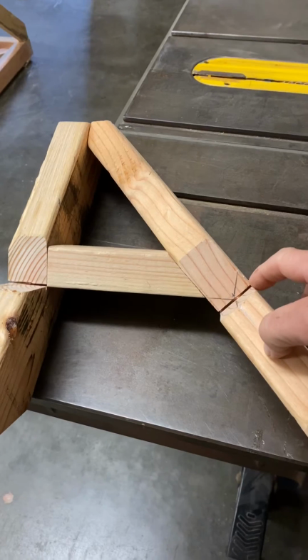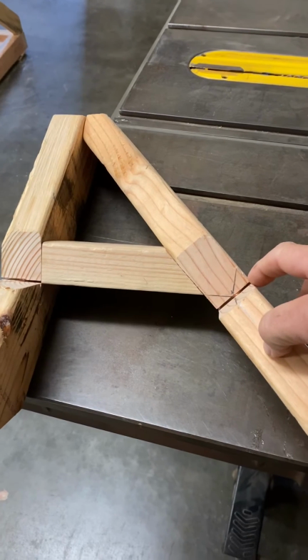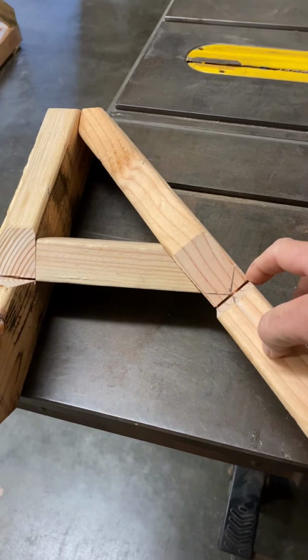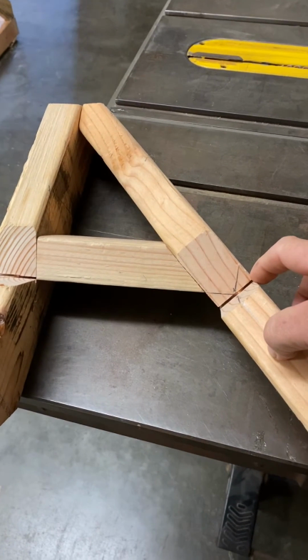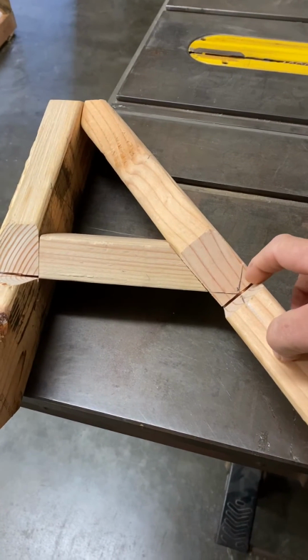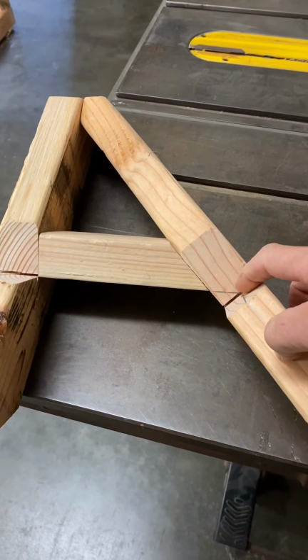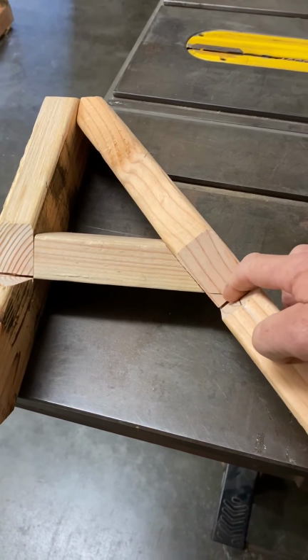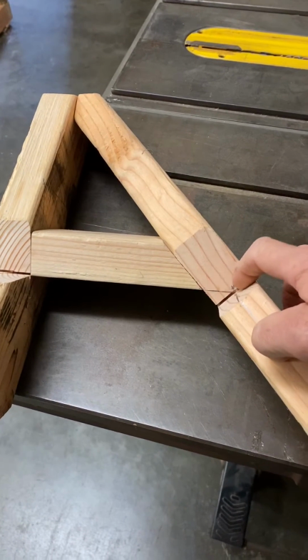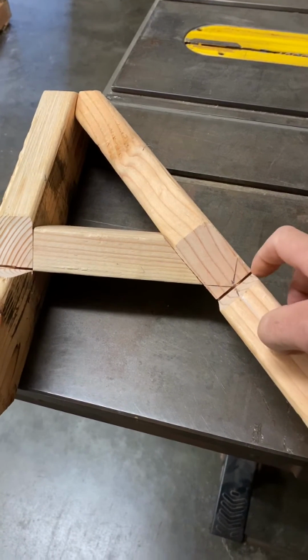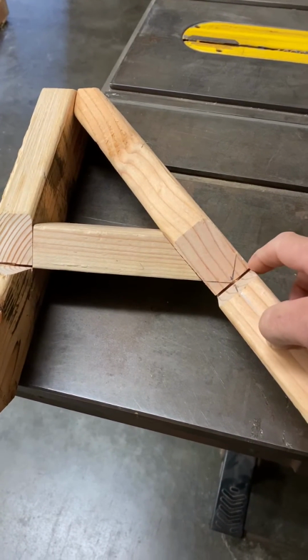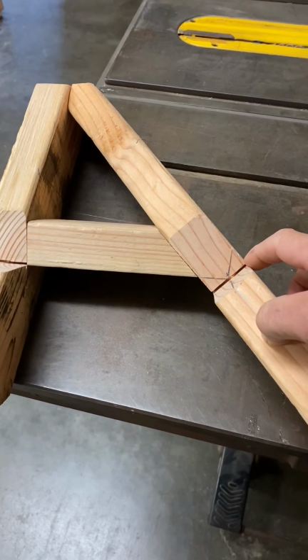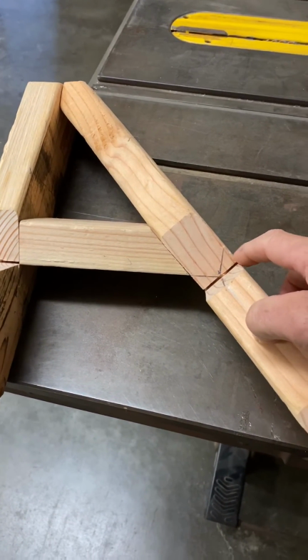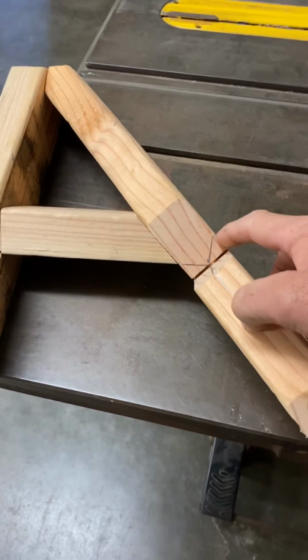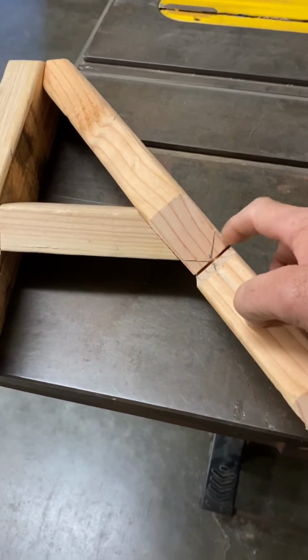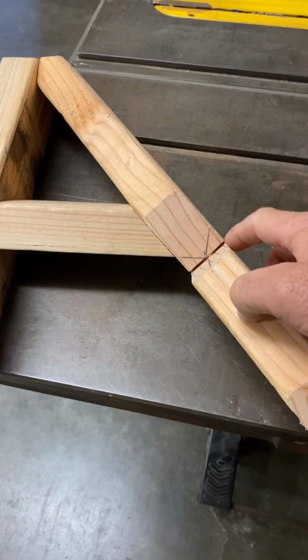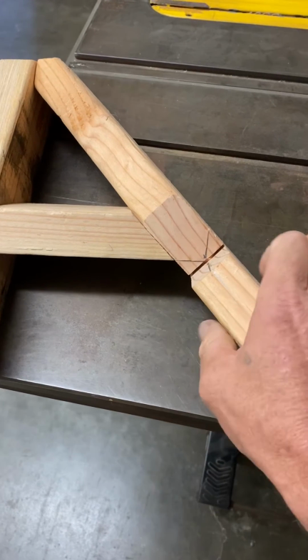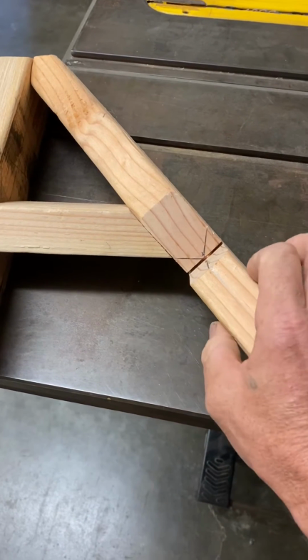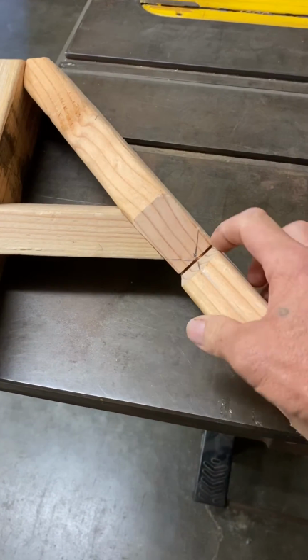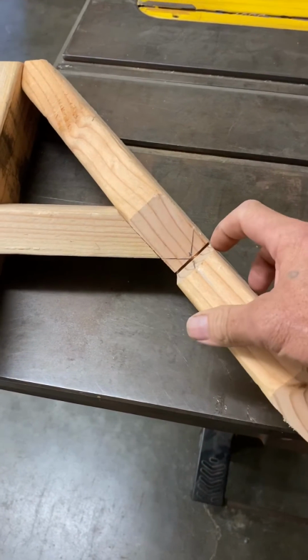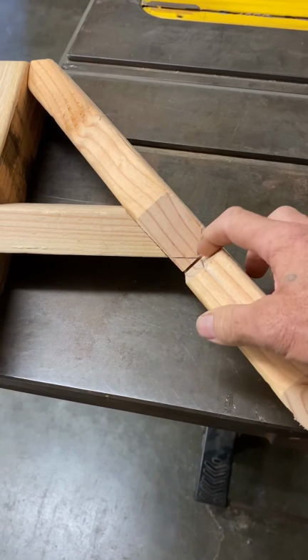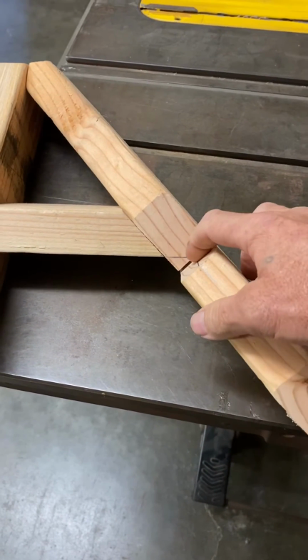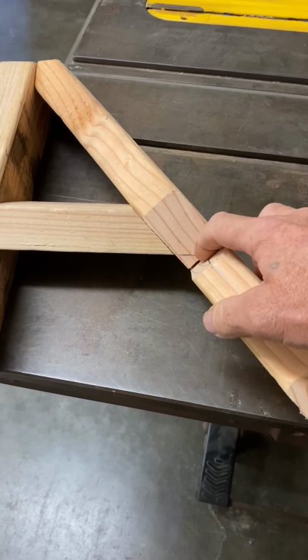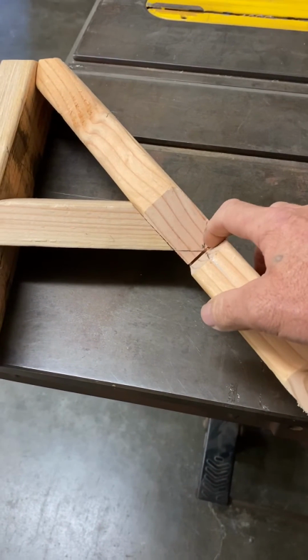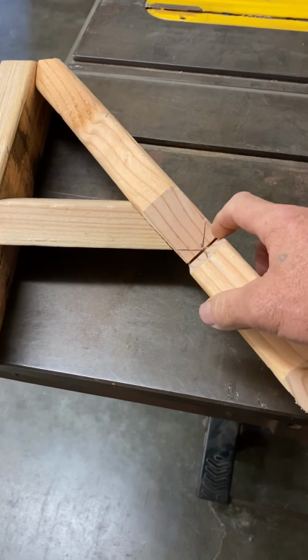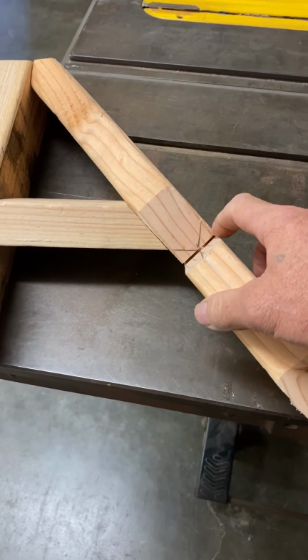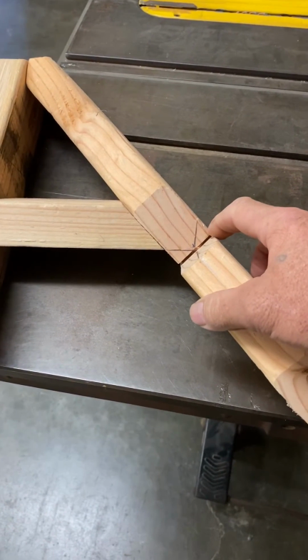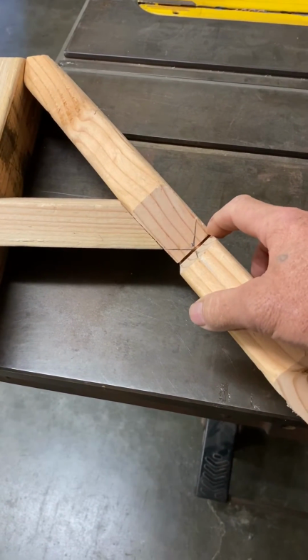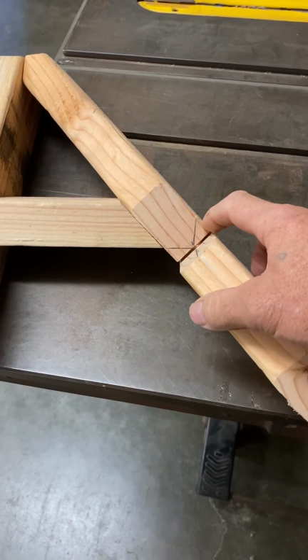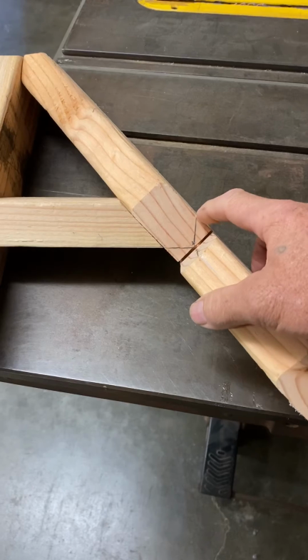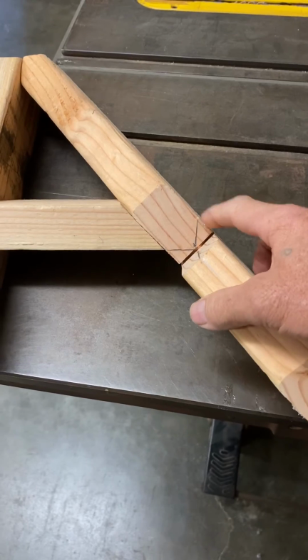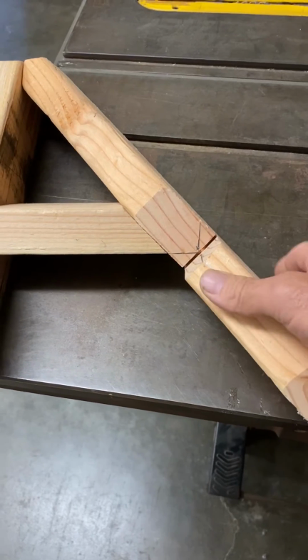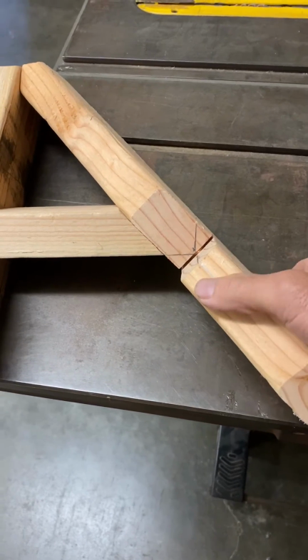Whatever happens from one leg of the right triangle happens on the other. So this is an inch and a half, so half of it is three quarters of an inch, and then three quarters of an inch on the level.